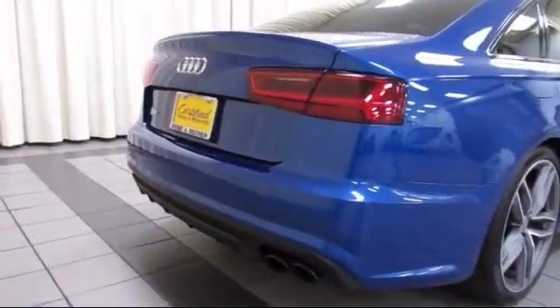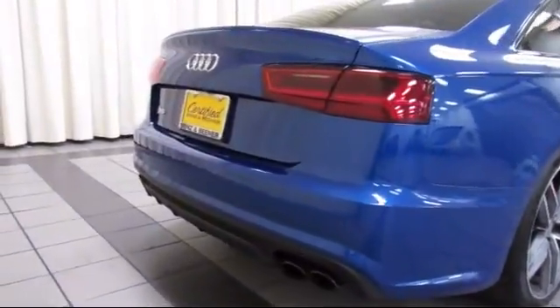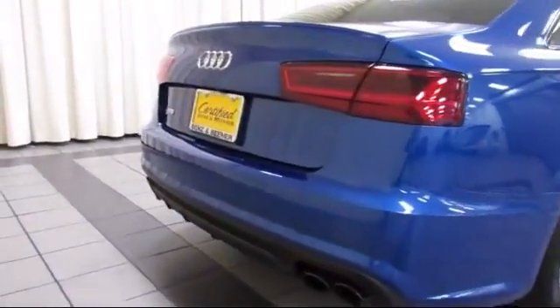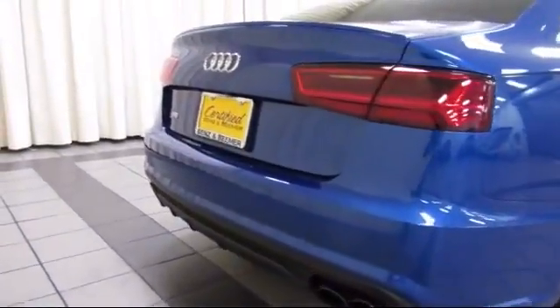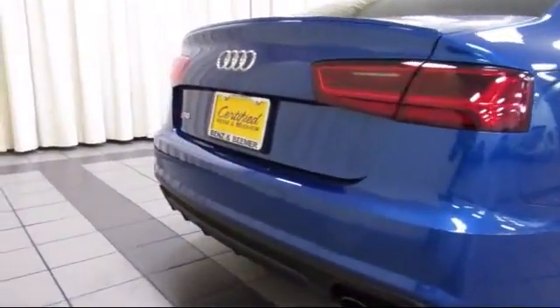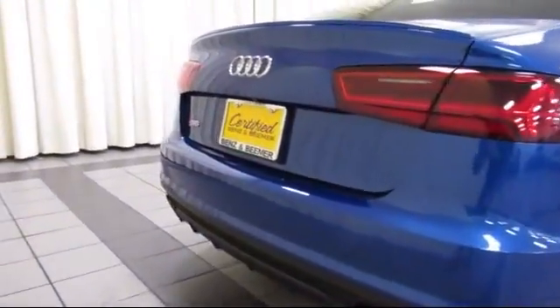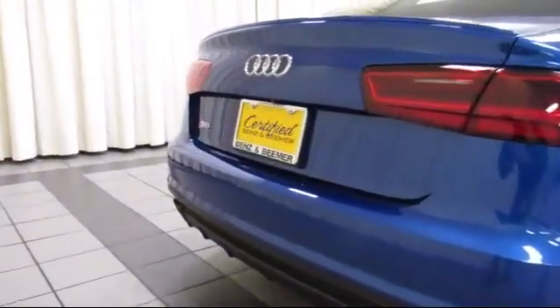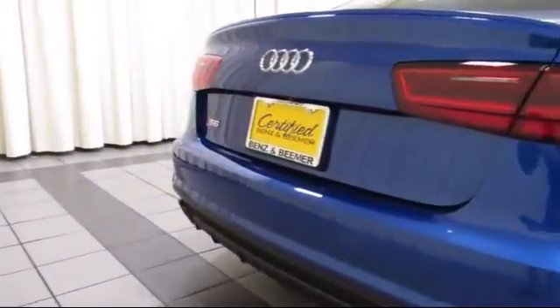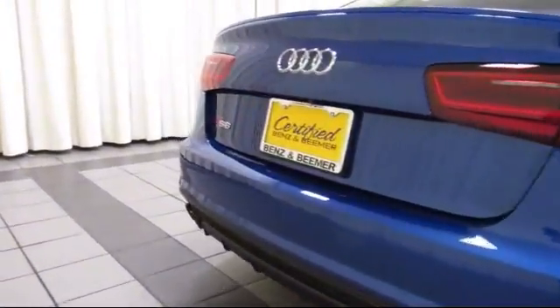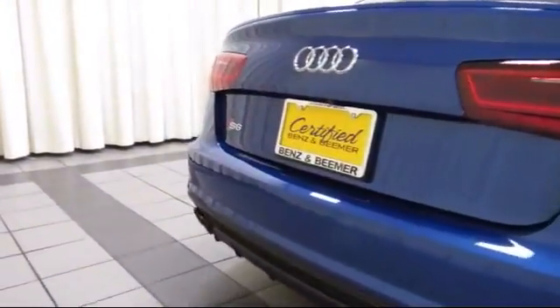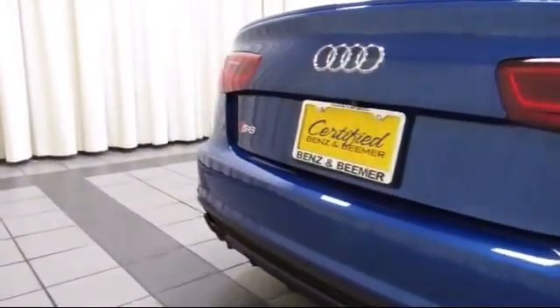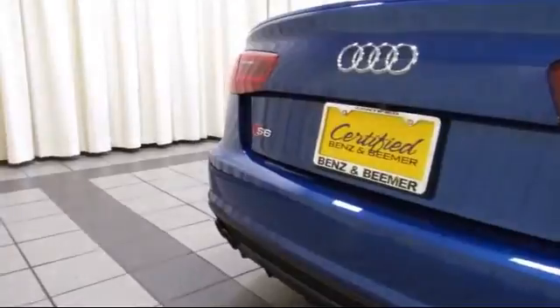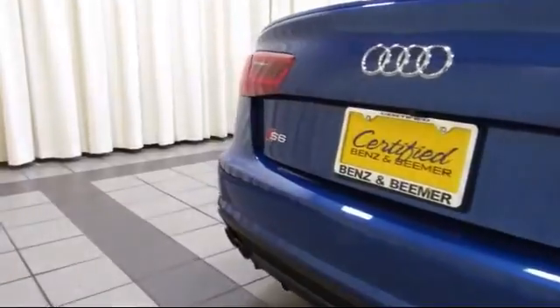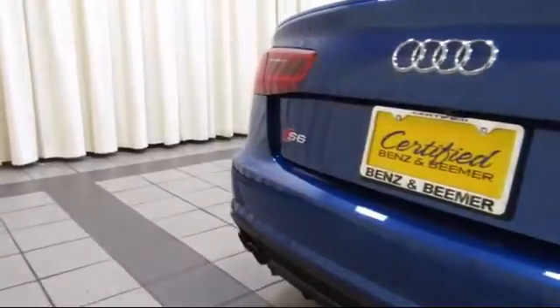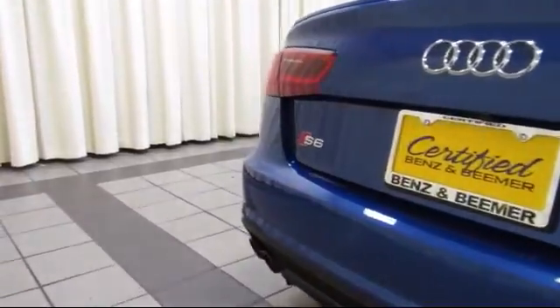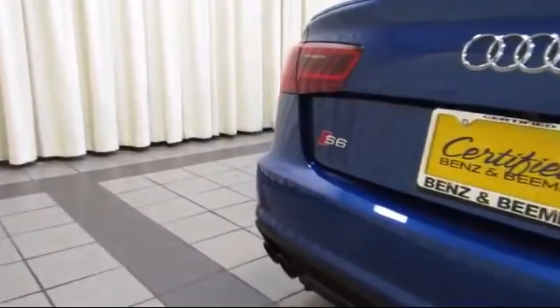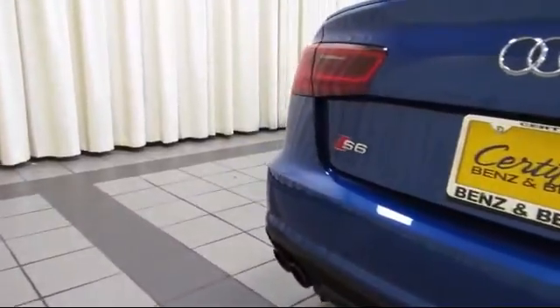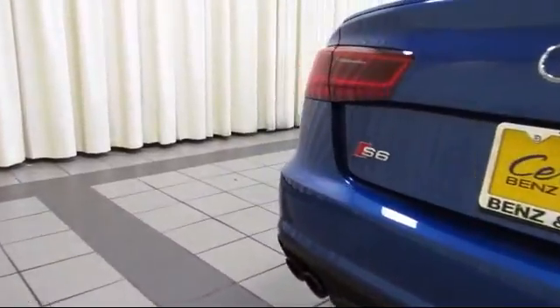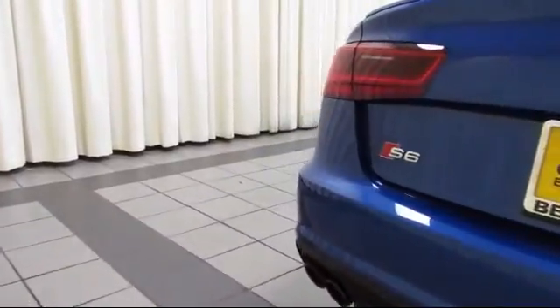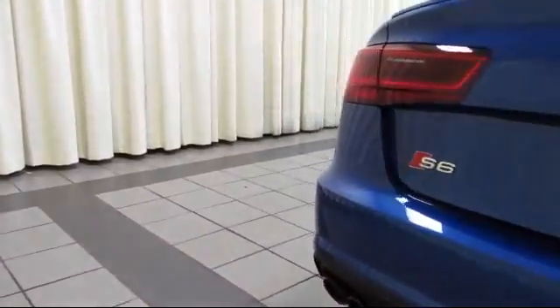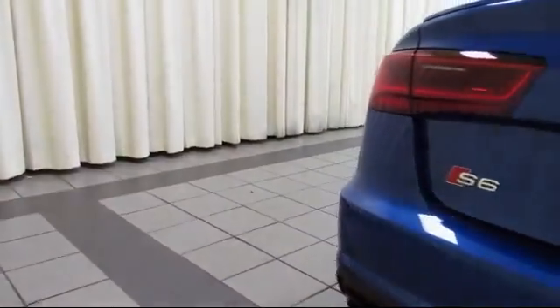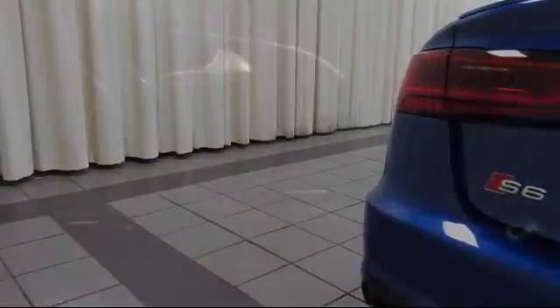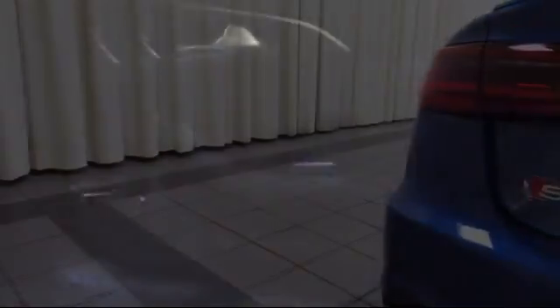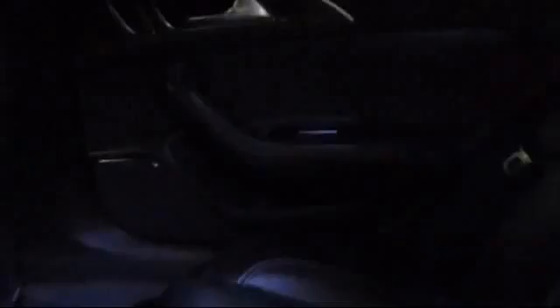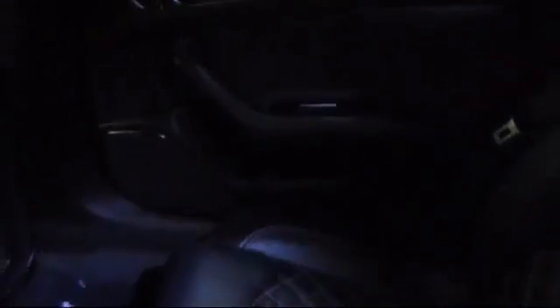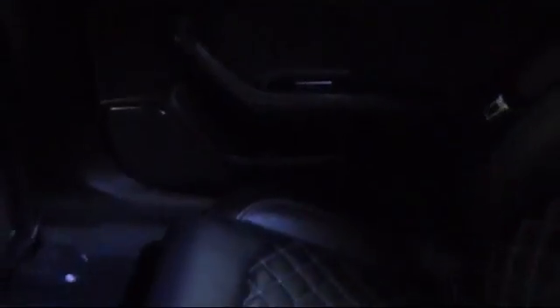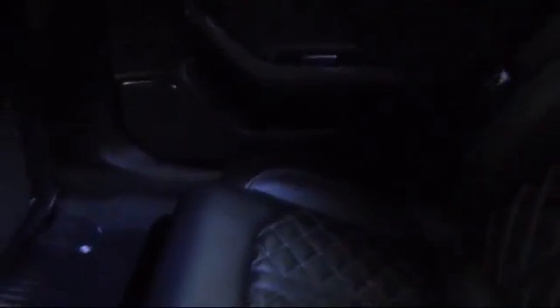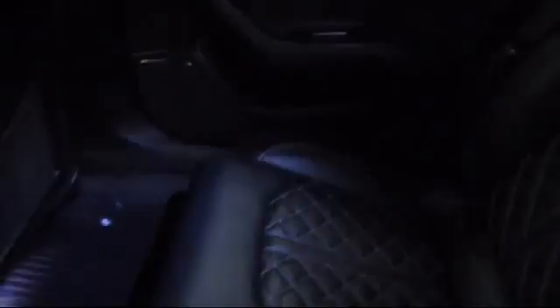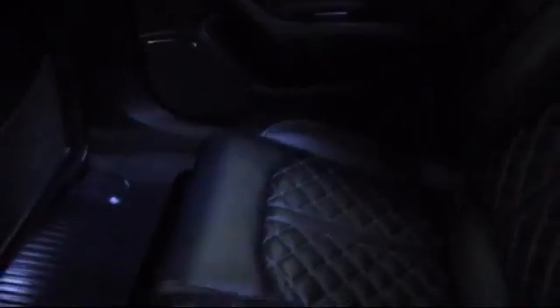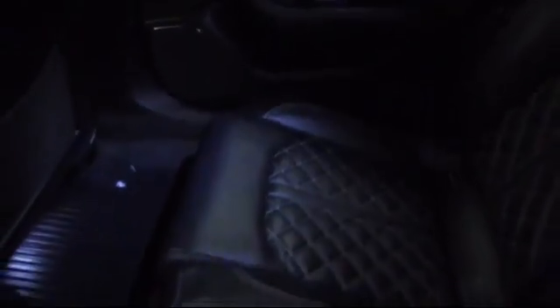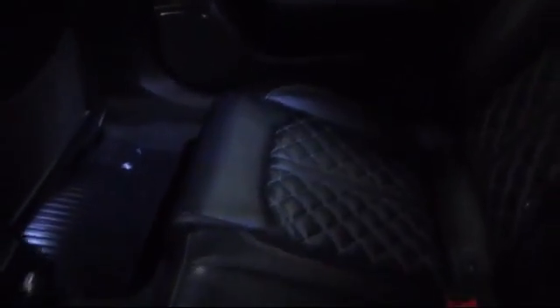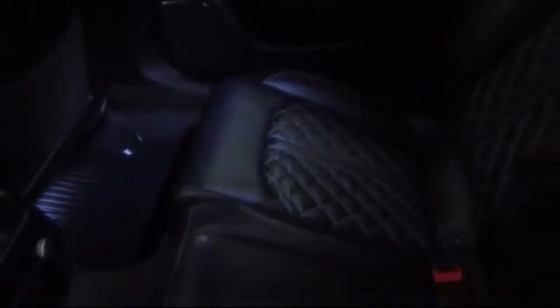At Certified Benz and Beamer, we strive to provide the highest quality certified pre-owned vehicles around. We're proud to have been awarded Dealer Raider's Dealer of the Year six years in a row.